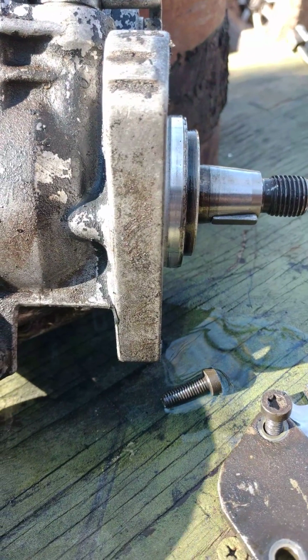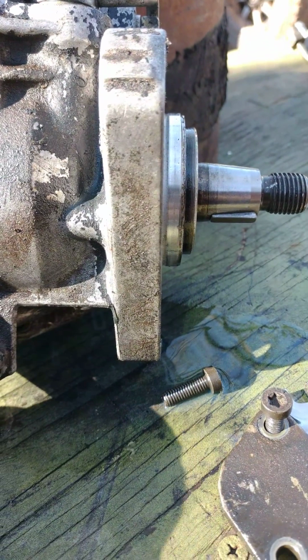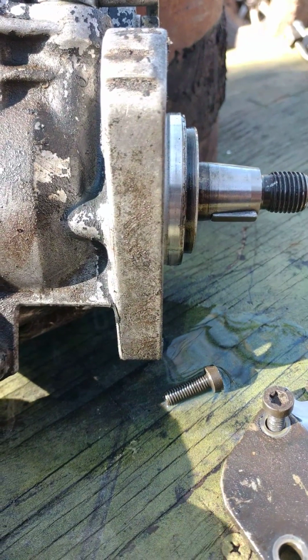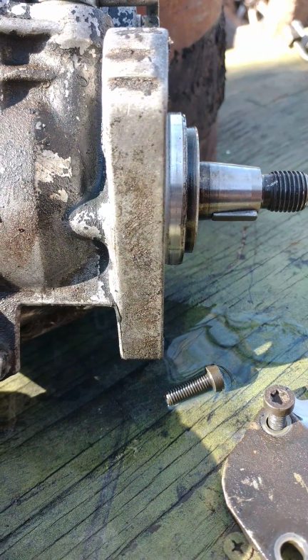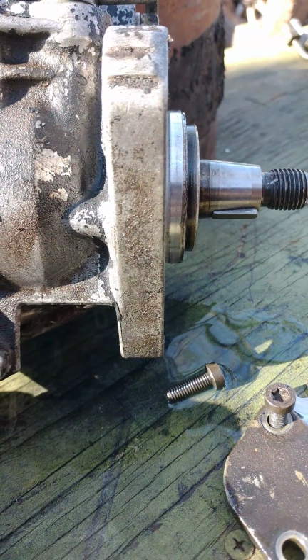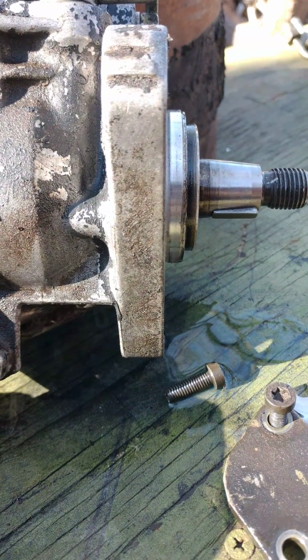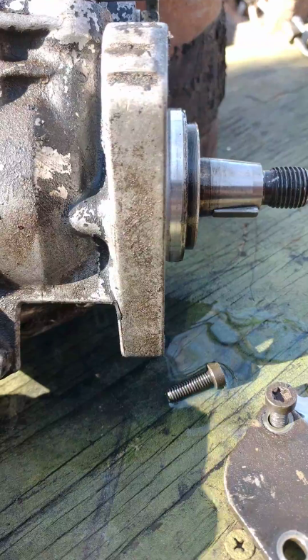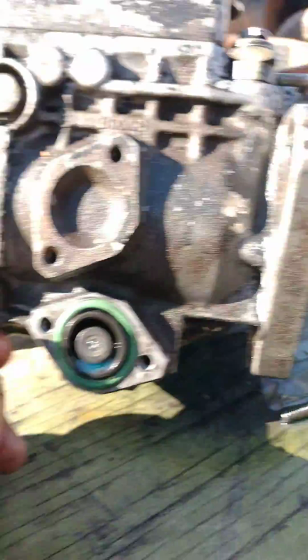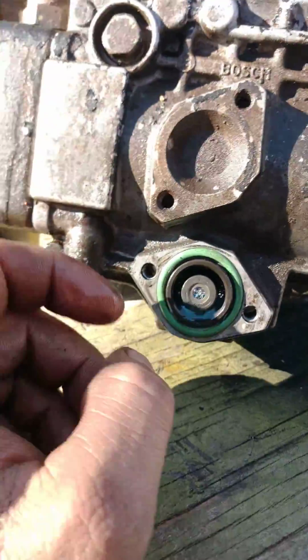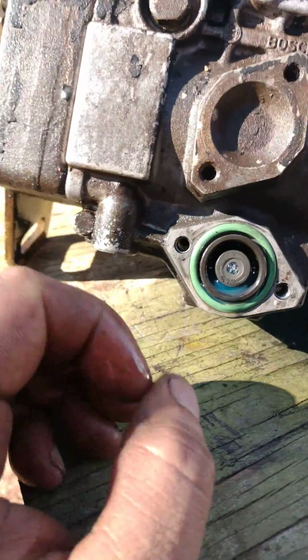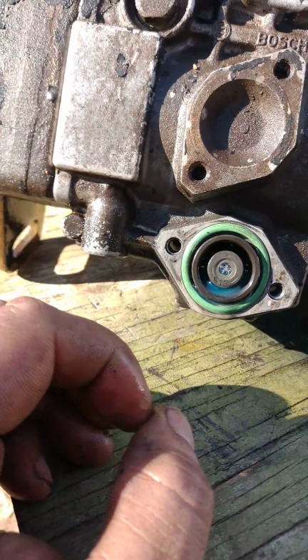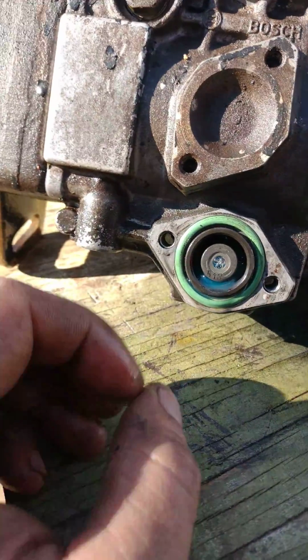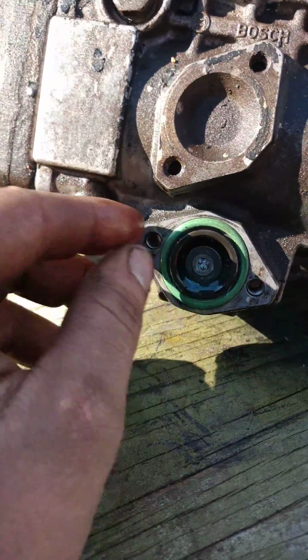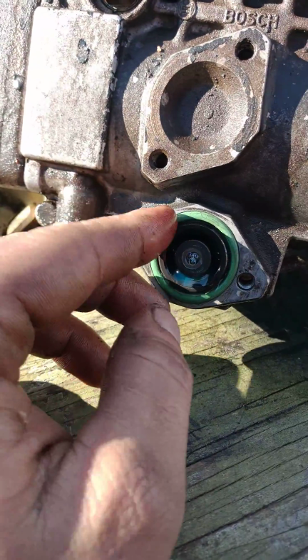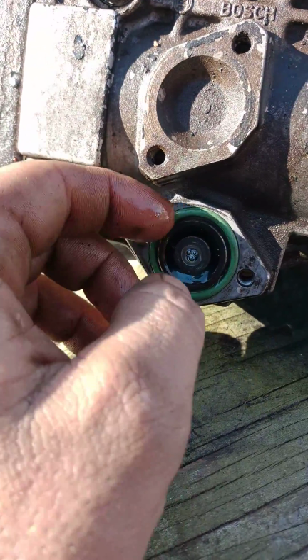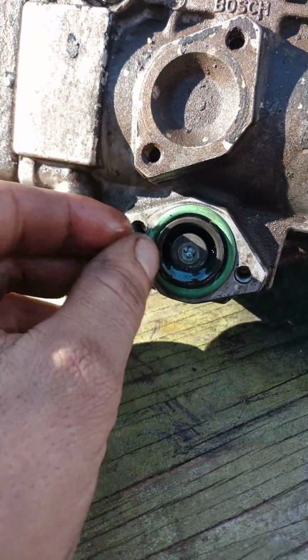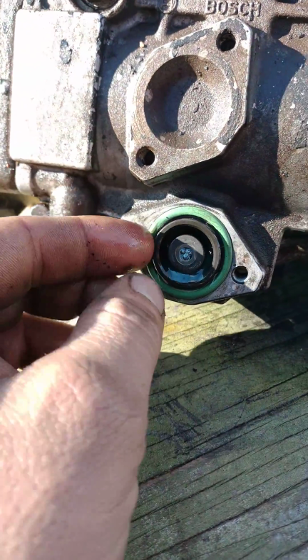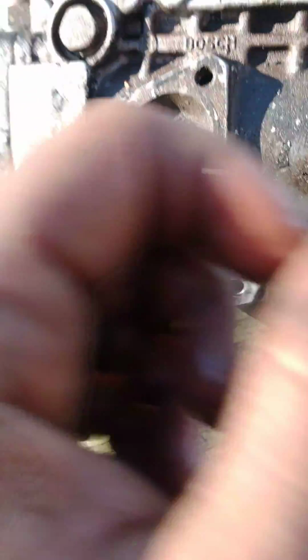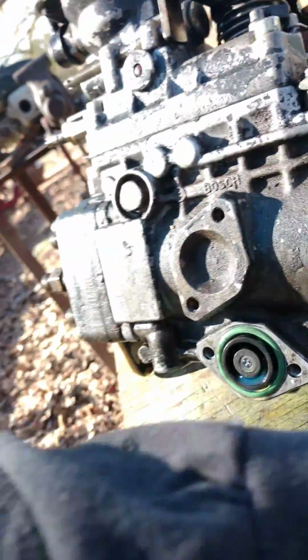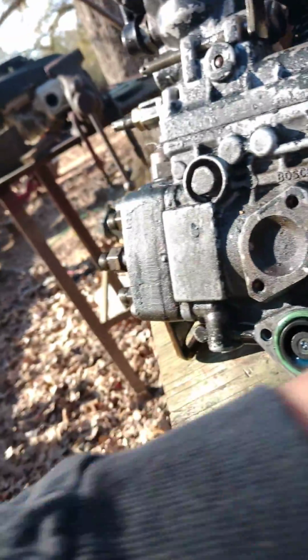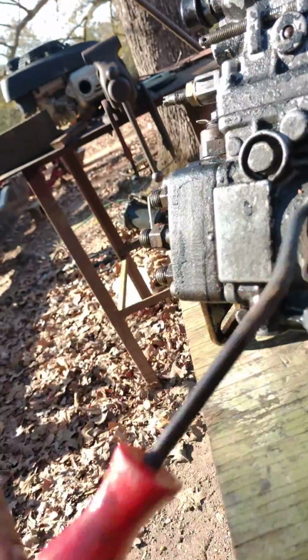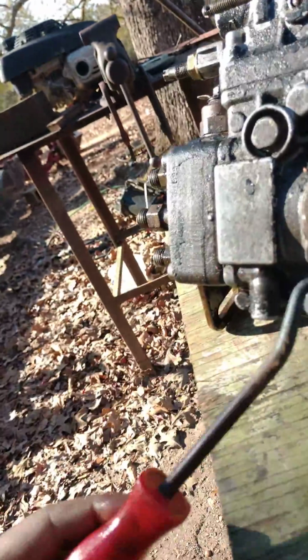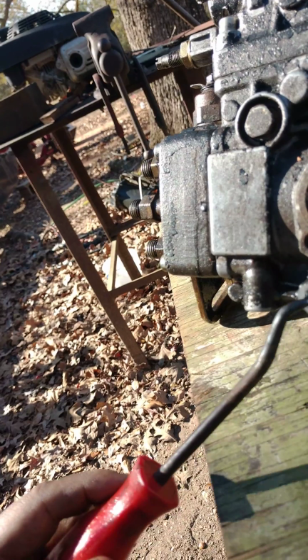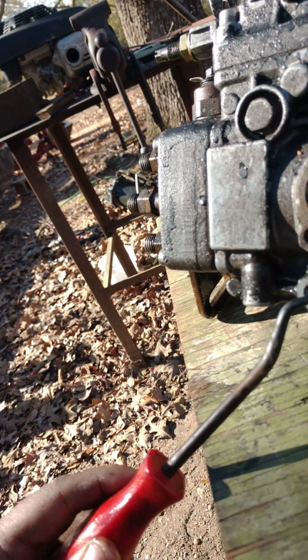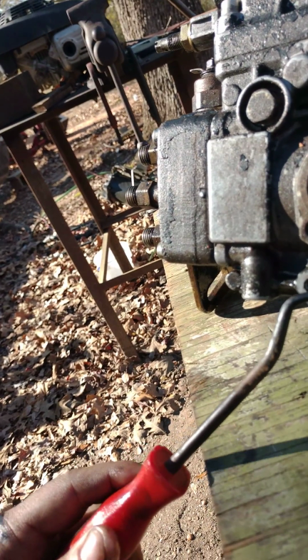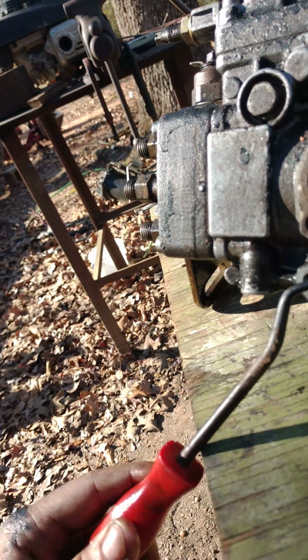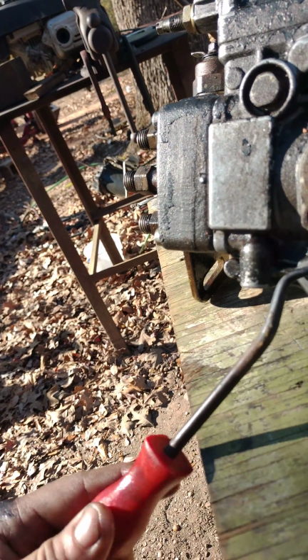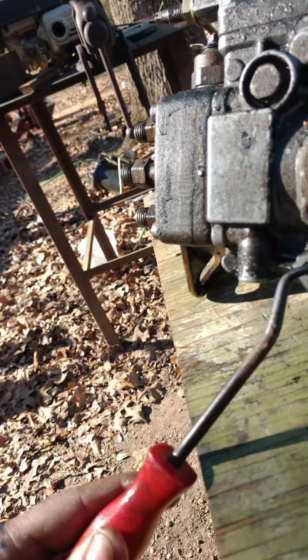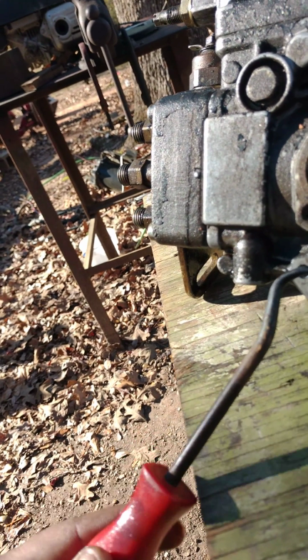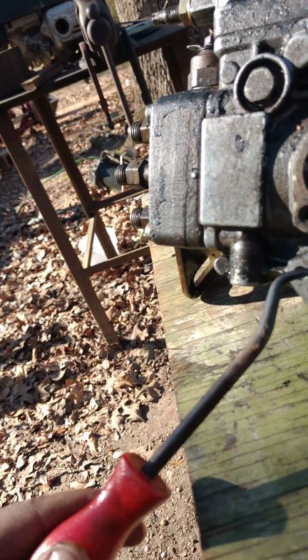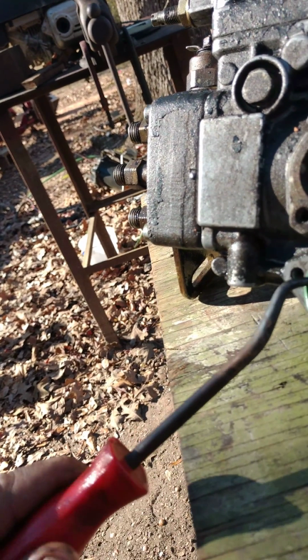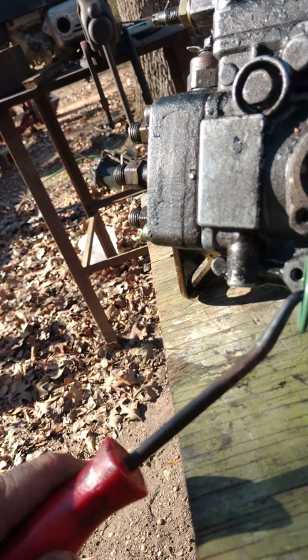This is the O-ring they sent. When it goes on originally it fits good and tight — looks like a regular old O-ring. Well, here's the deal: all of them may be like that, but I'm going to replace it.